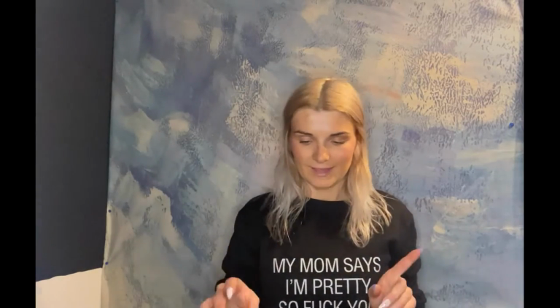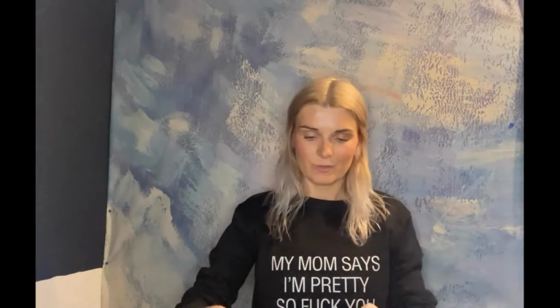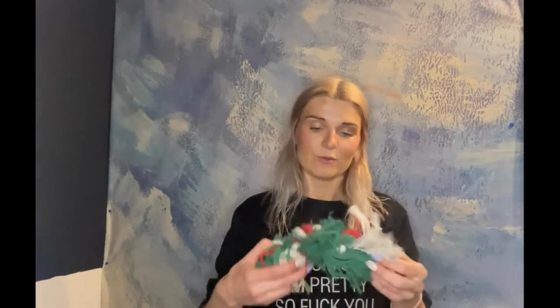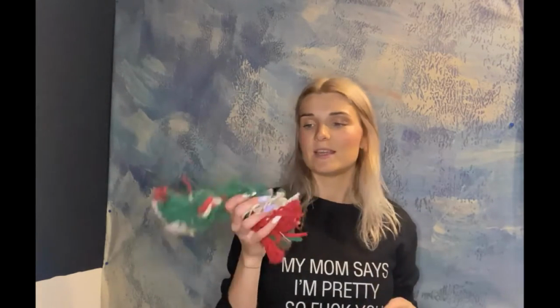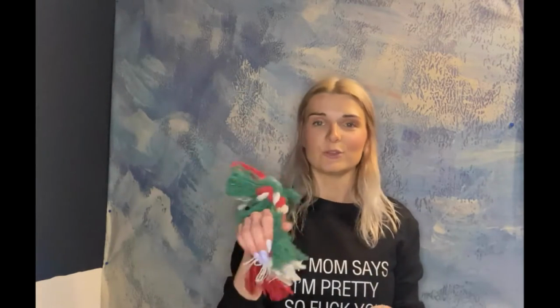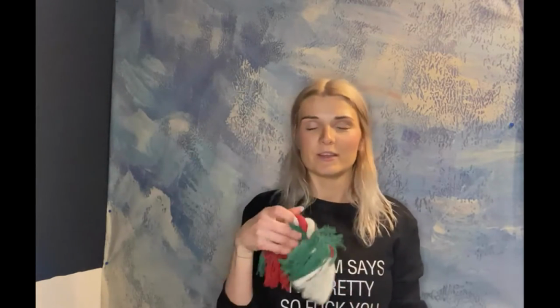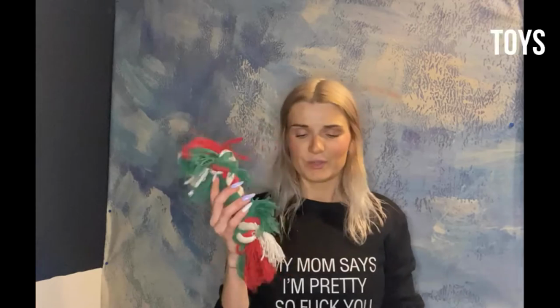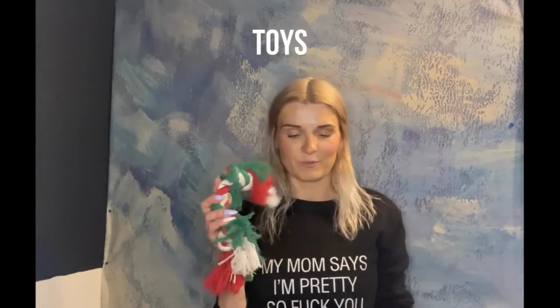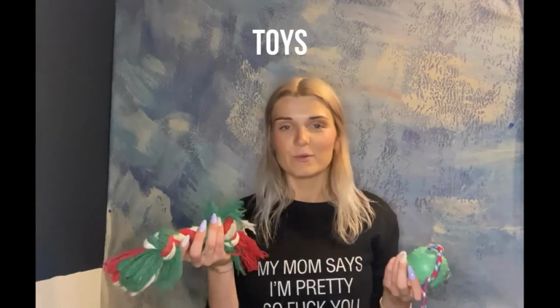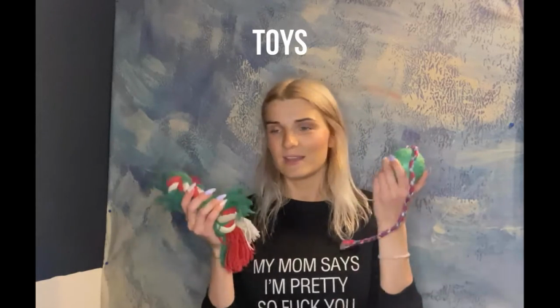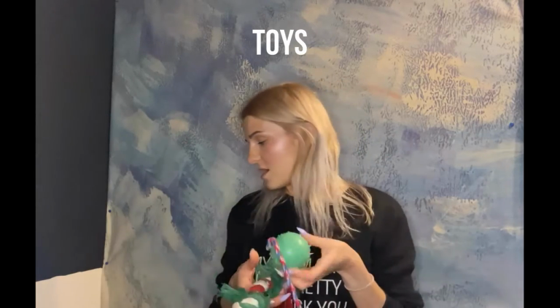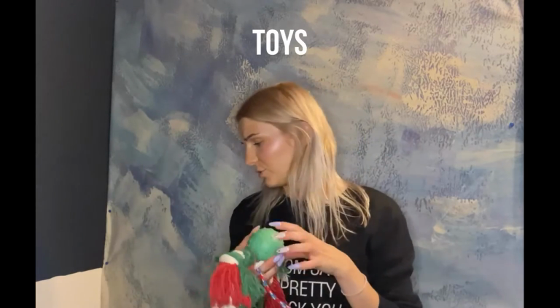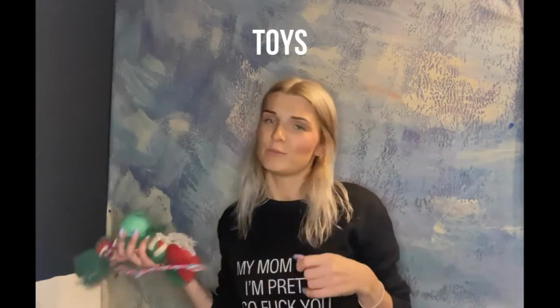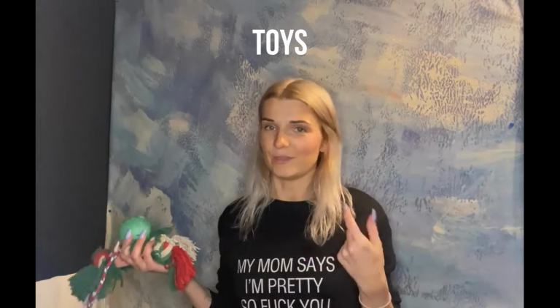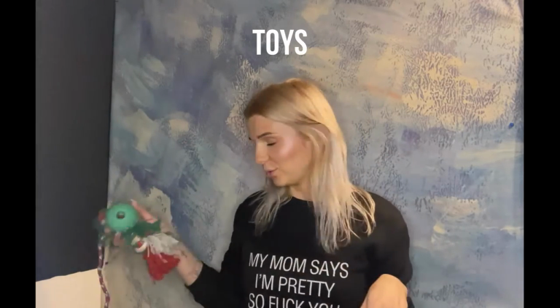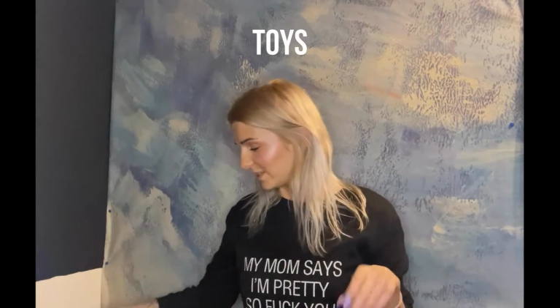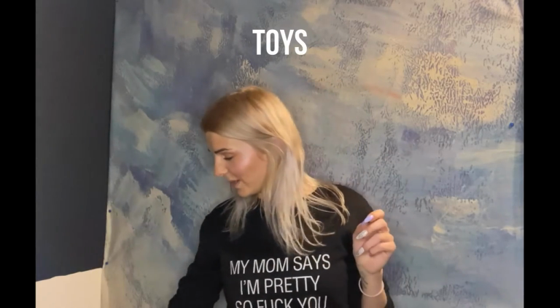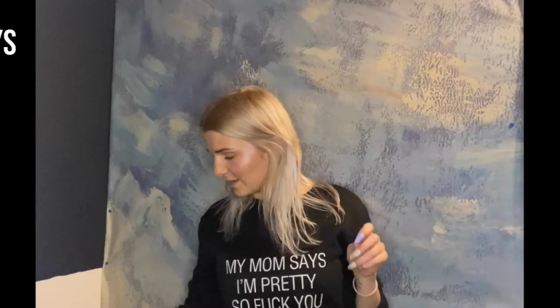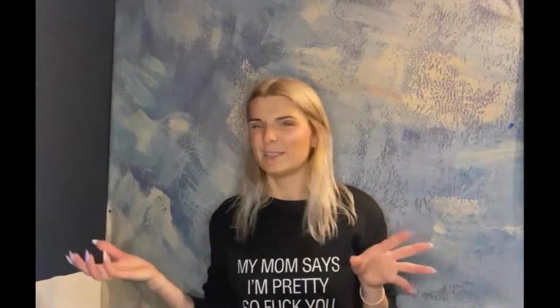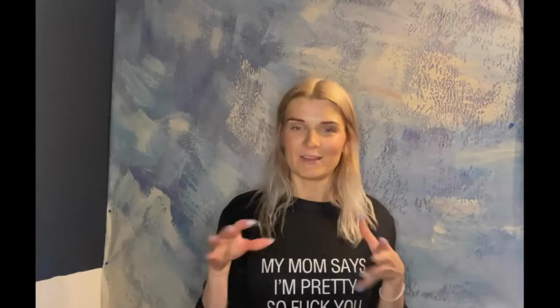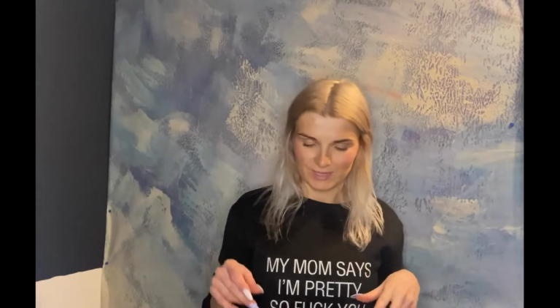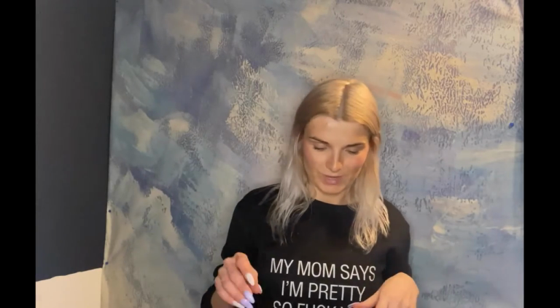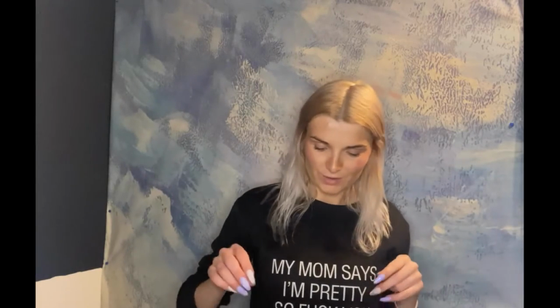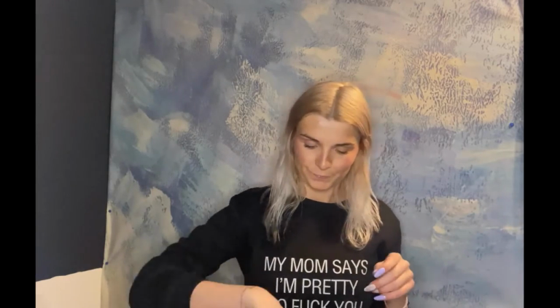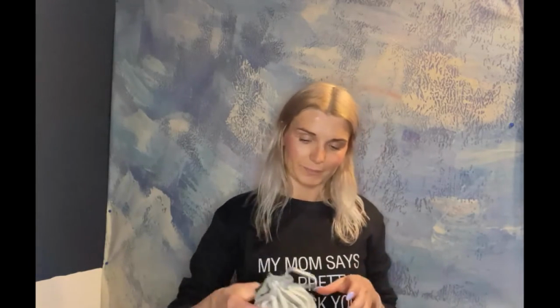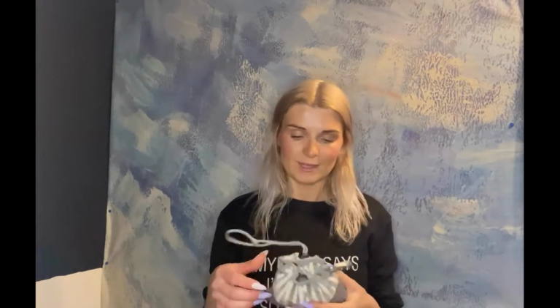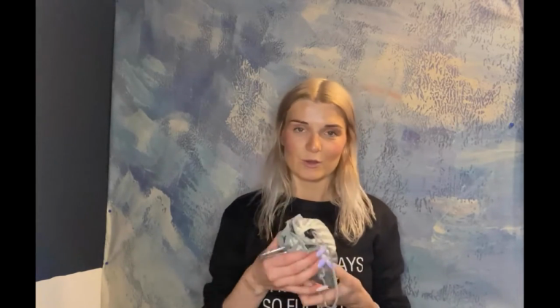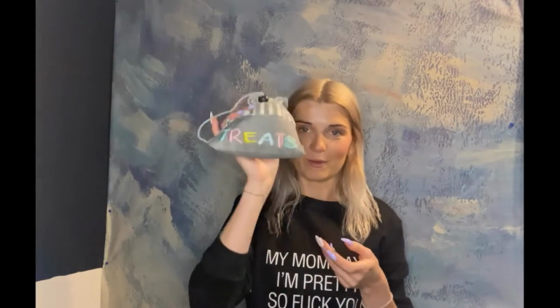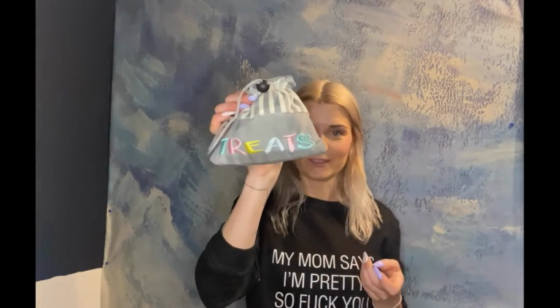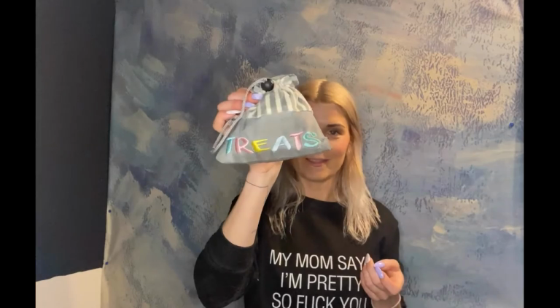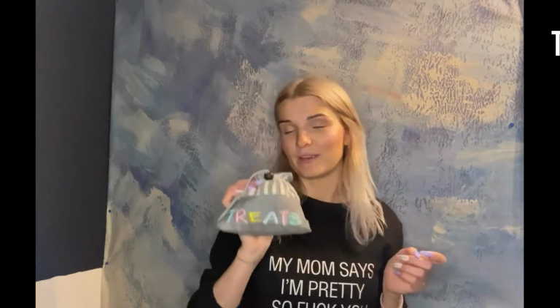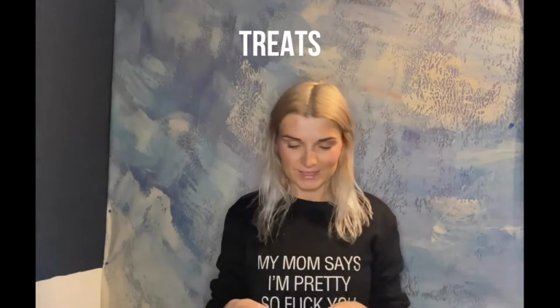Then we always take a little toy for them to play with, although we mostly end up buying new toys as well — but this way they have something to play with together. Also very important: the bag of treats.